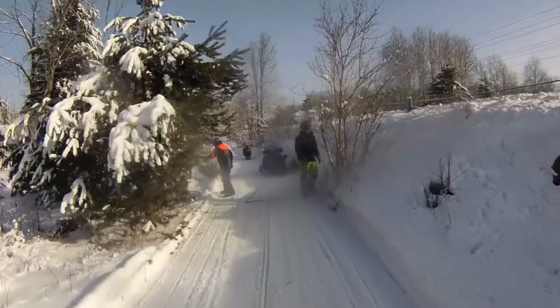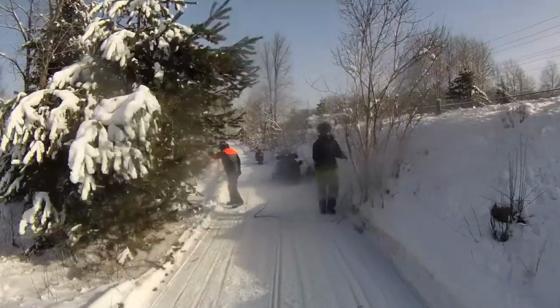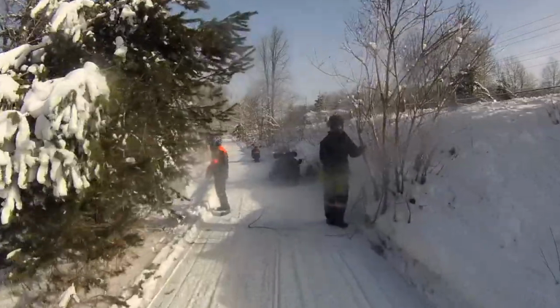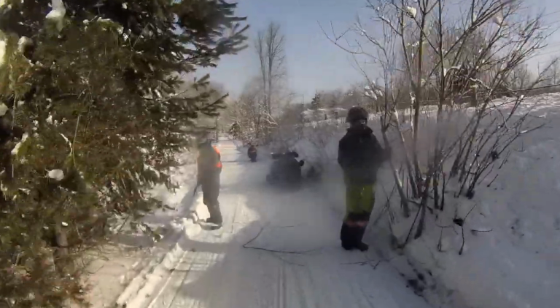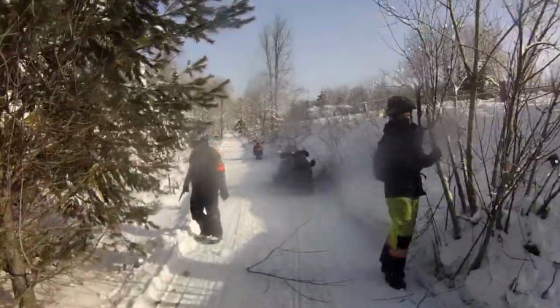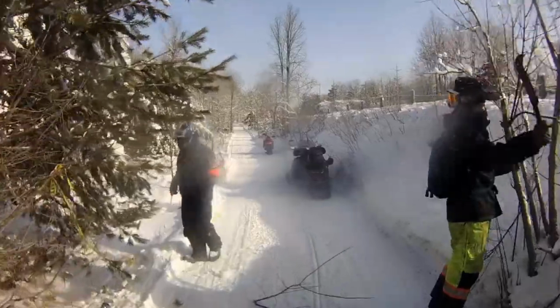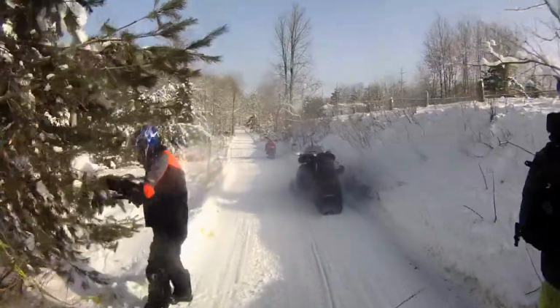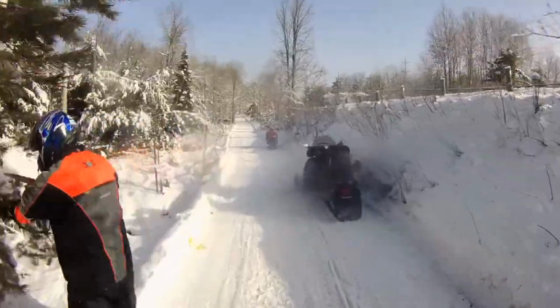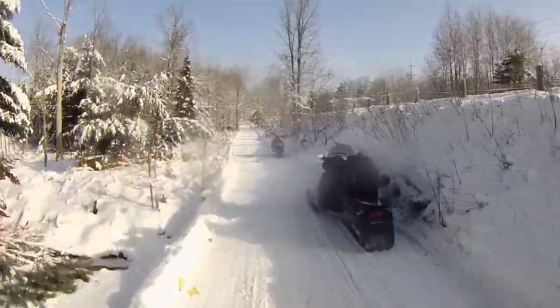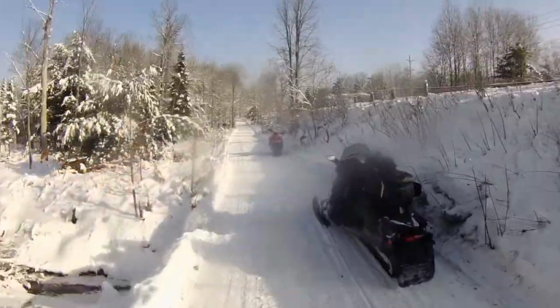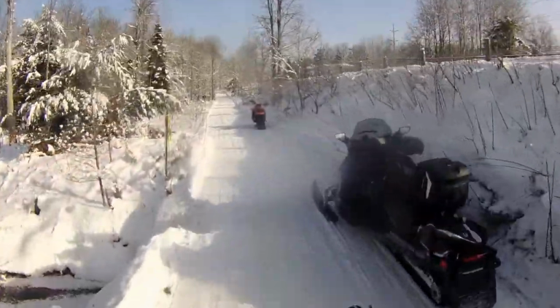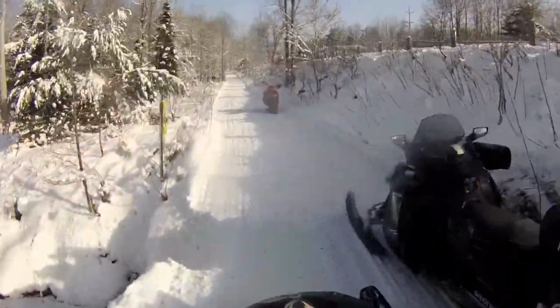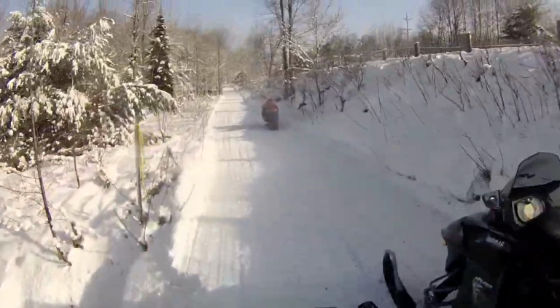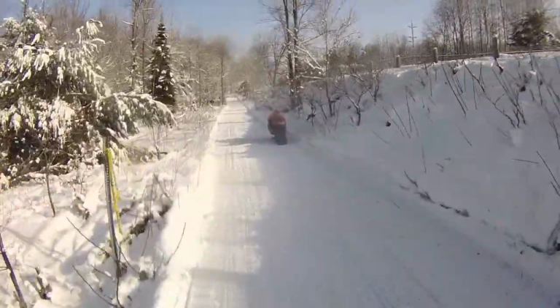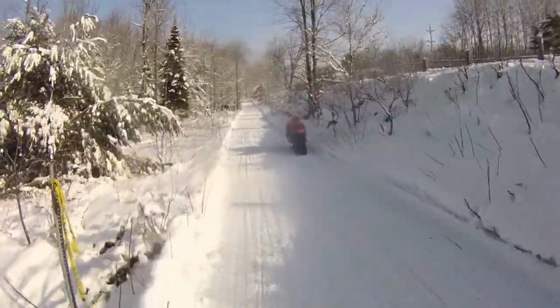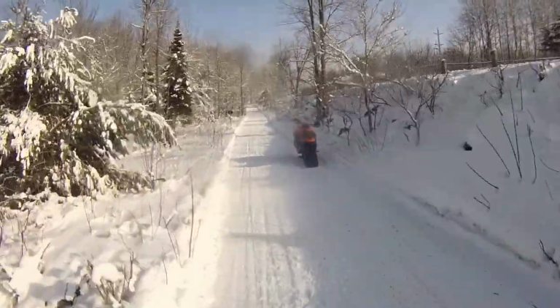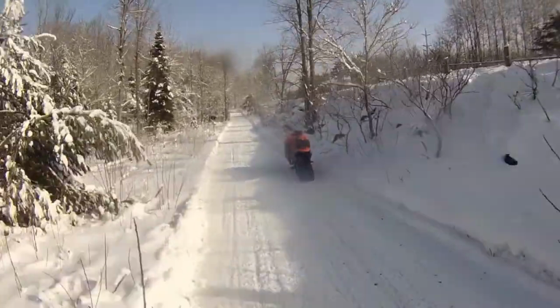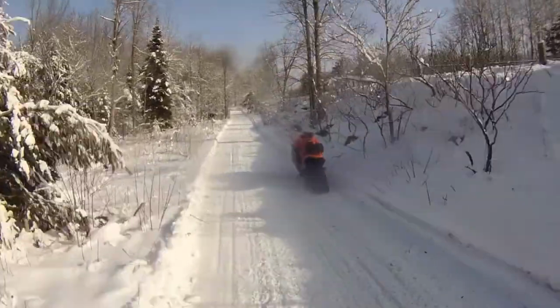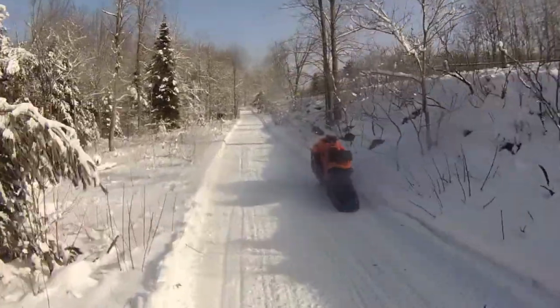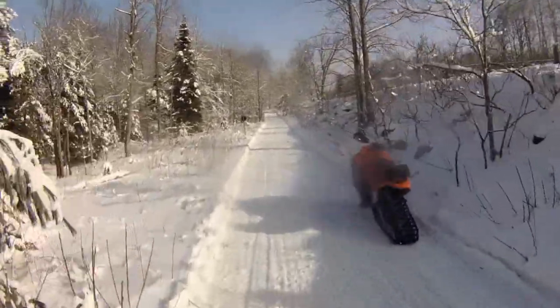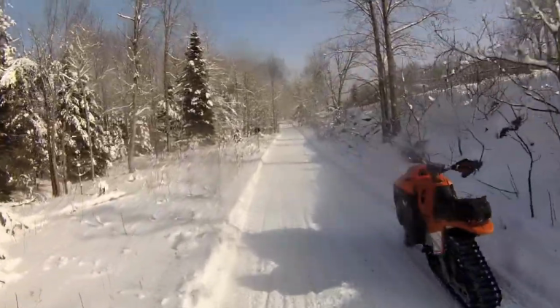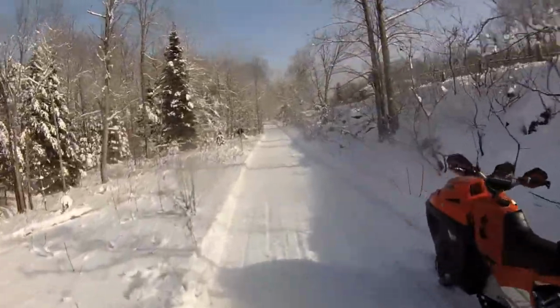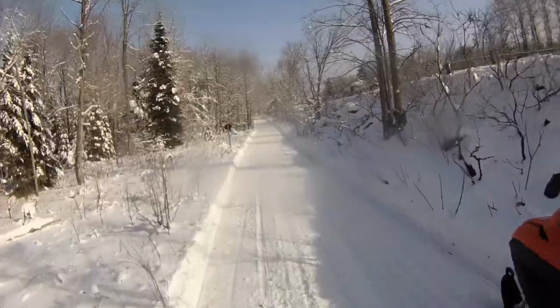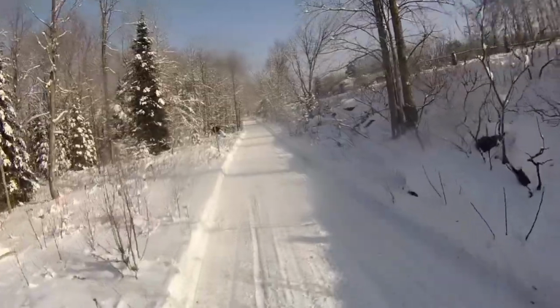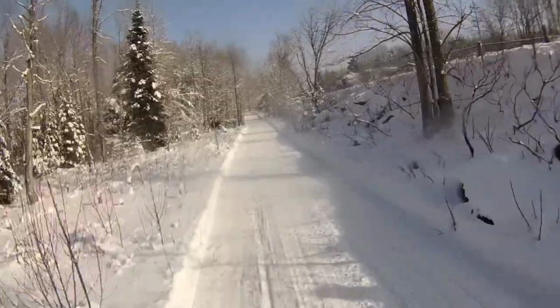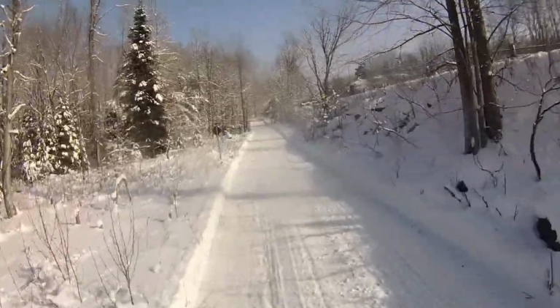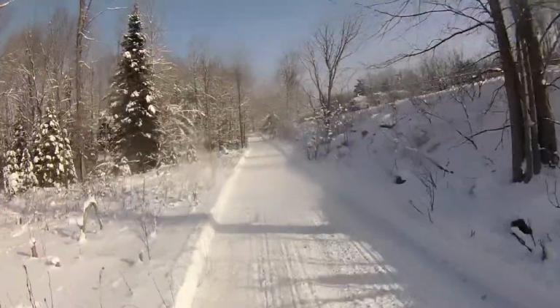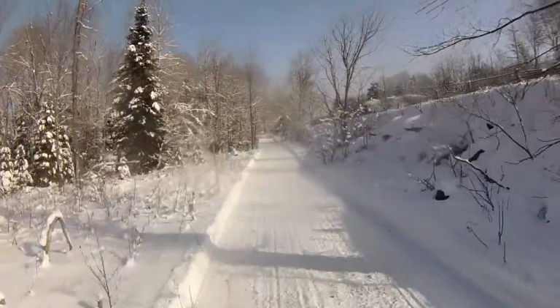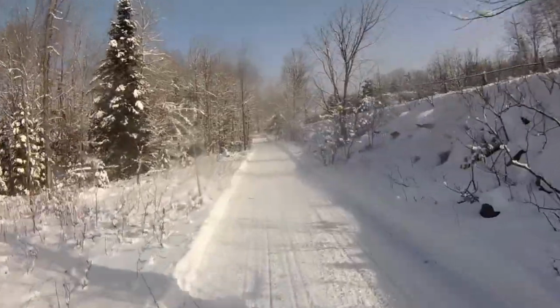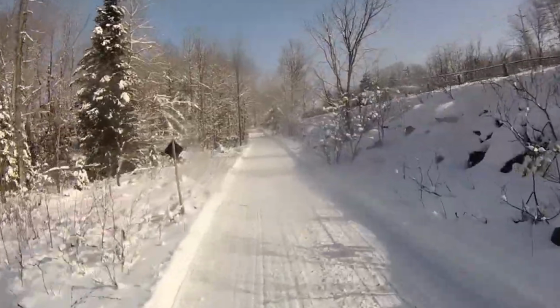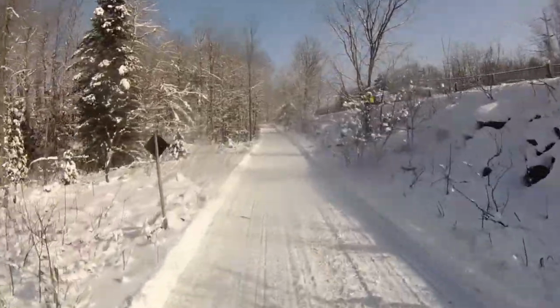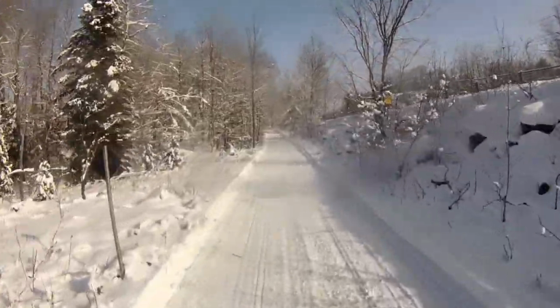We saw some really rough trails, but we actually saw some pretty good trails today. And you see the difference — if the groomer can get down and pack it down one time with the drag, it makes a huge difference.